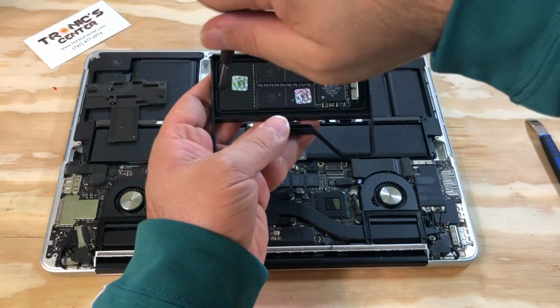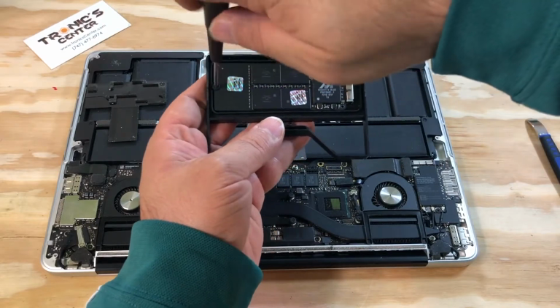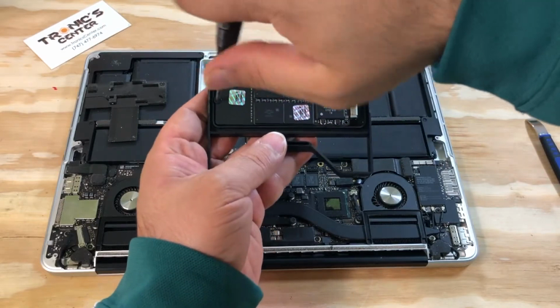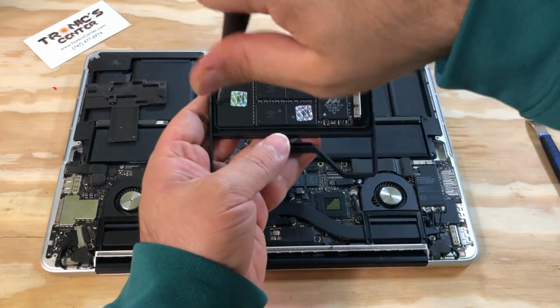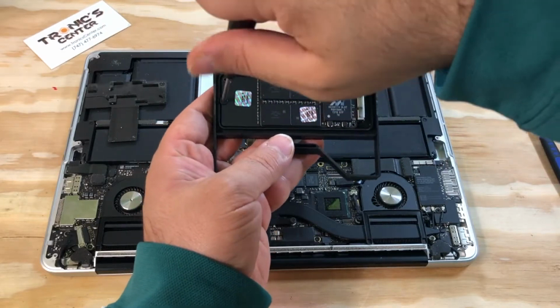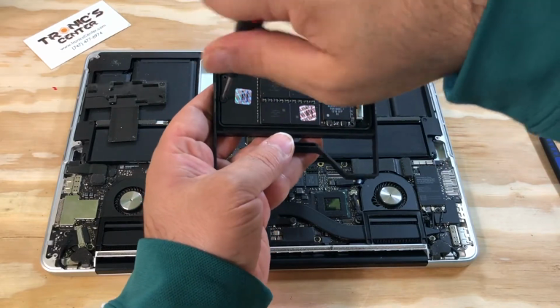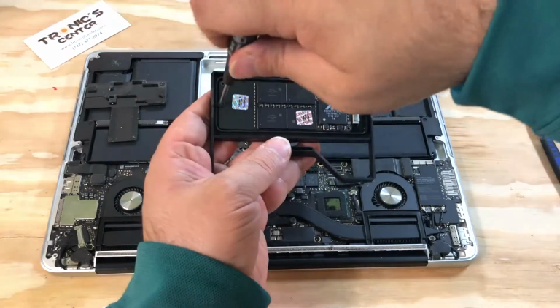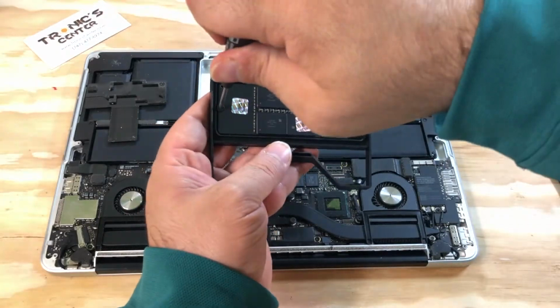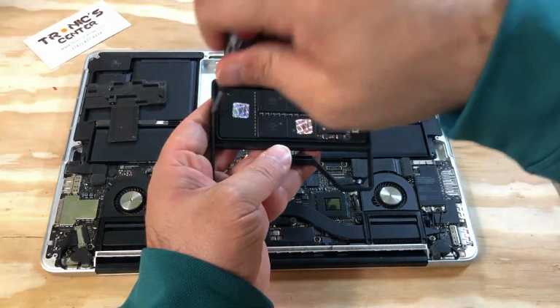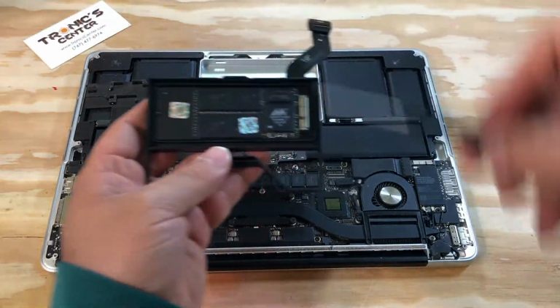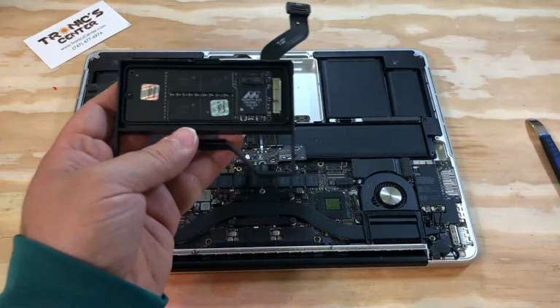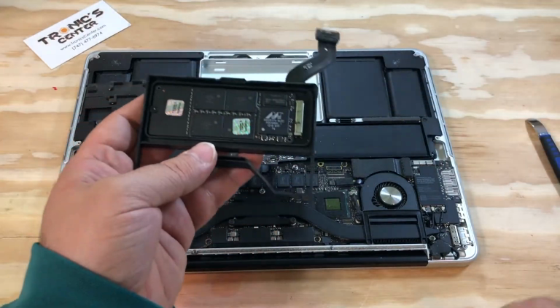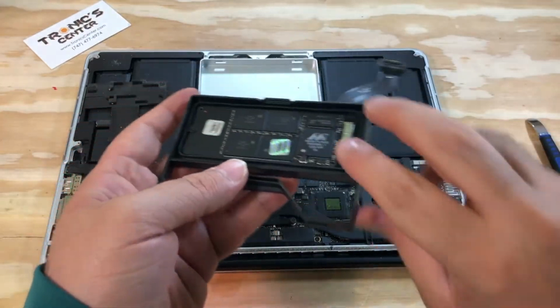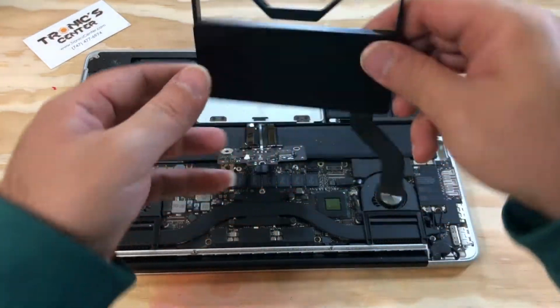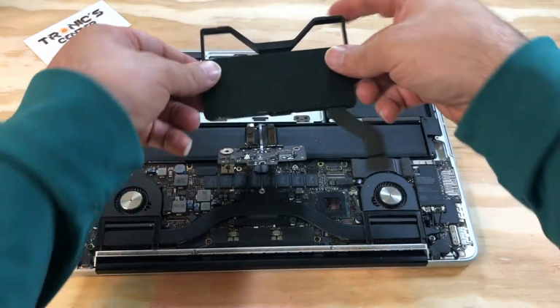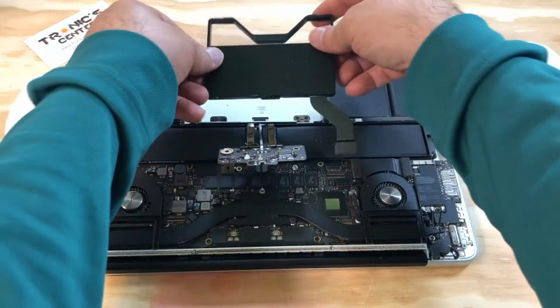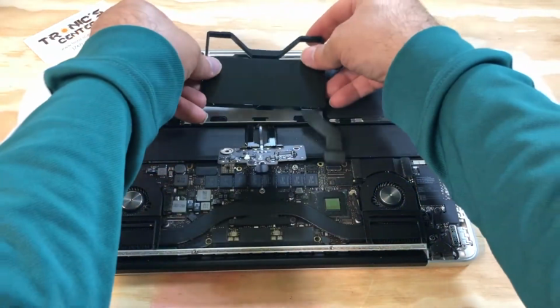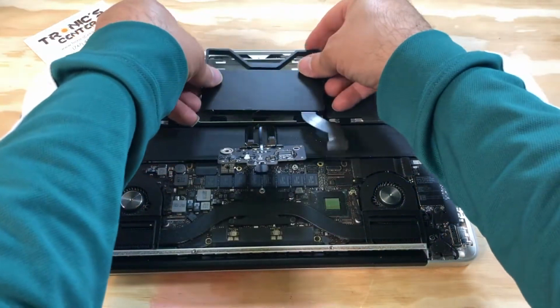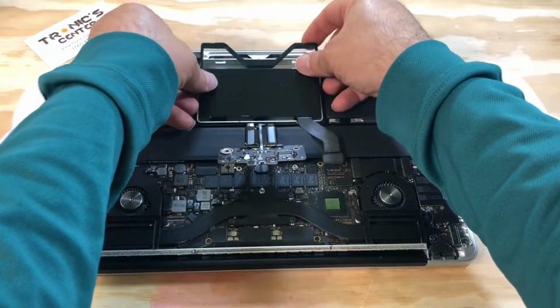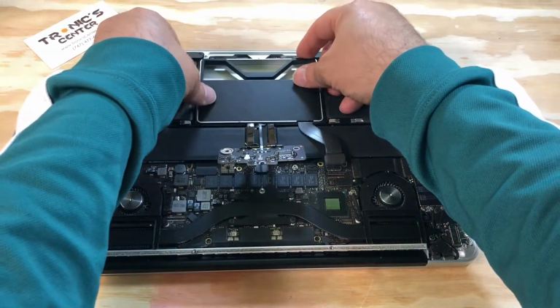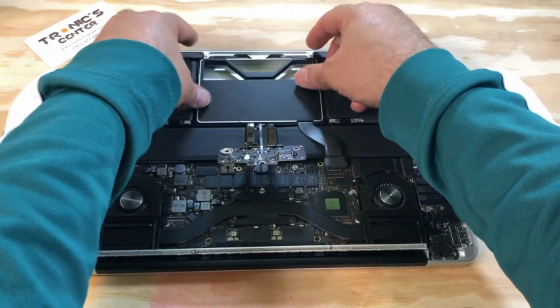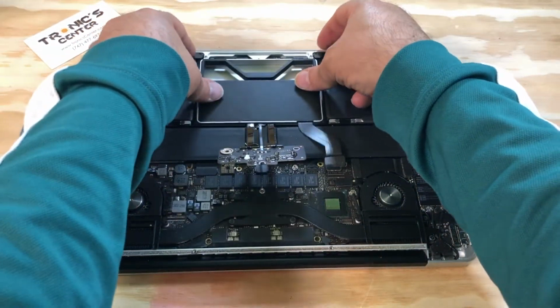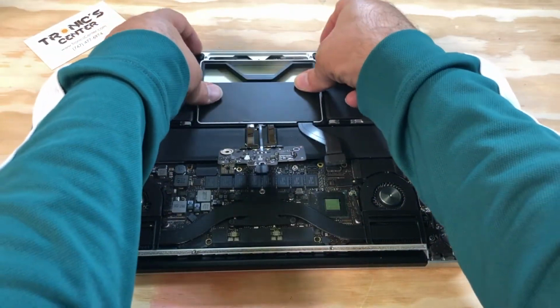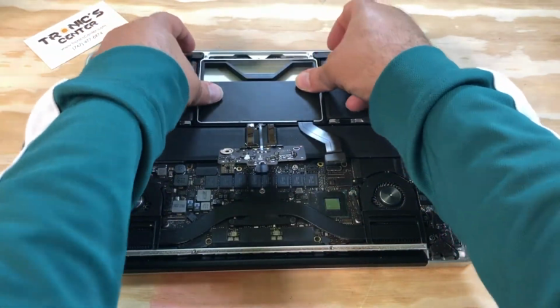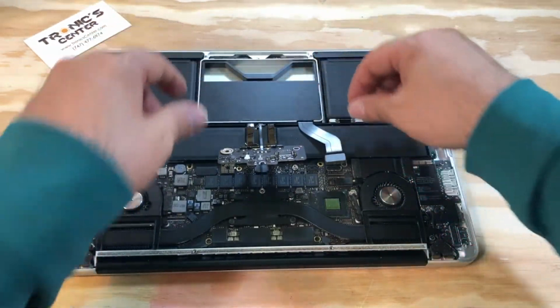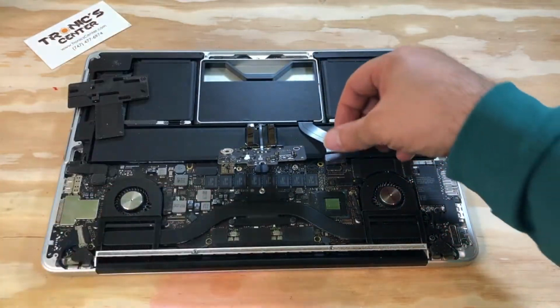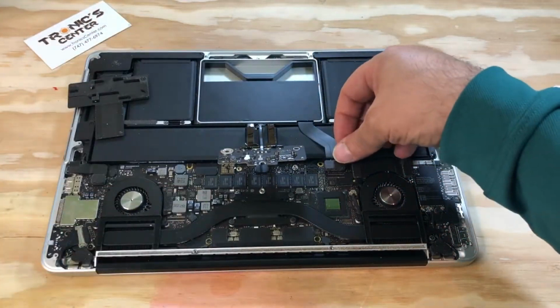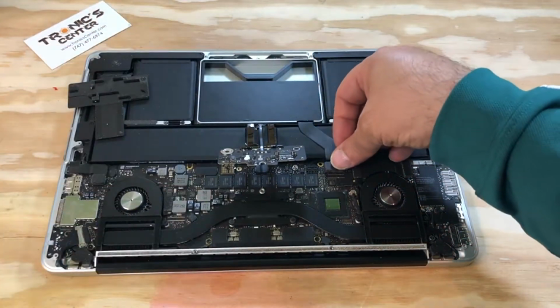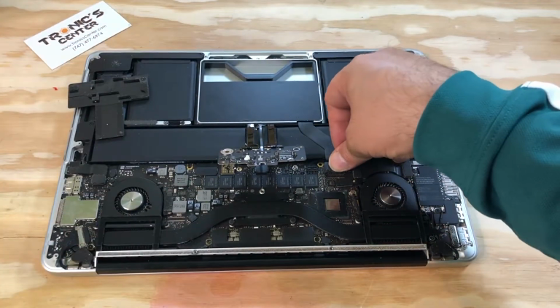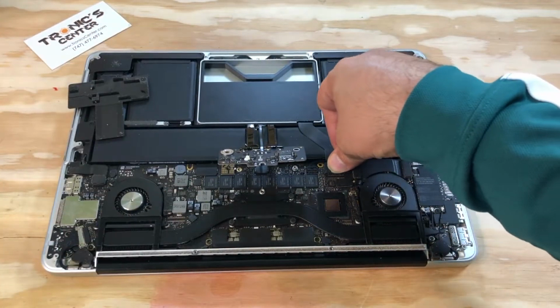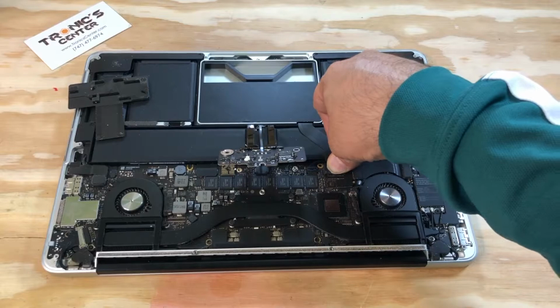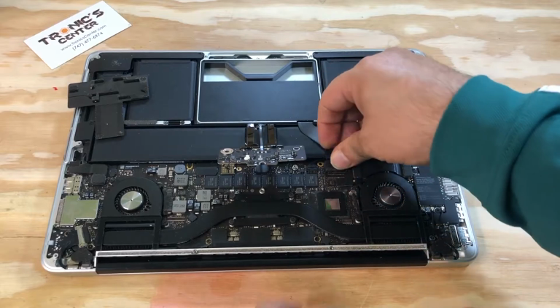Tie the screw, turn it in the same position, and connect it.